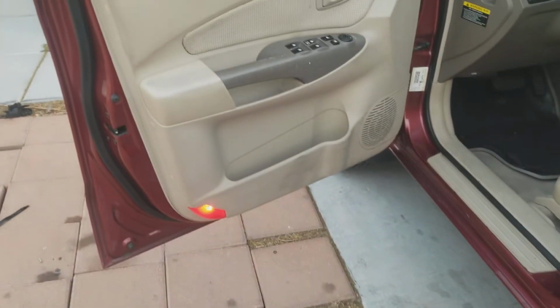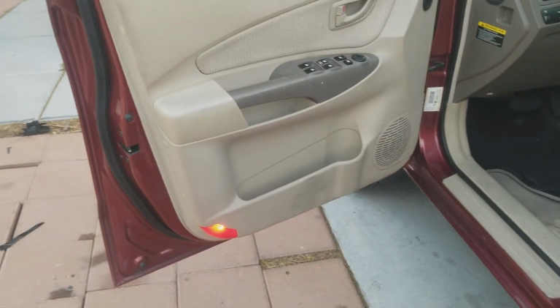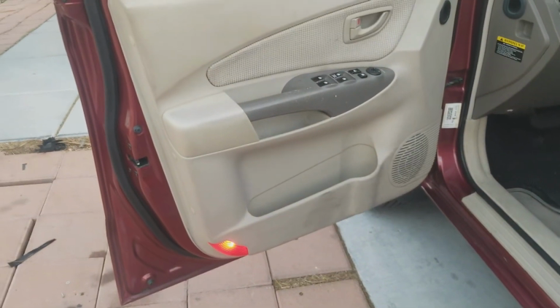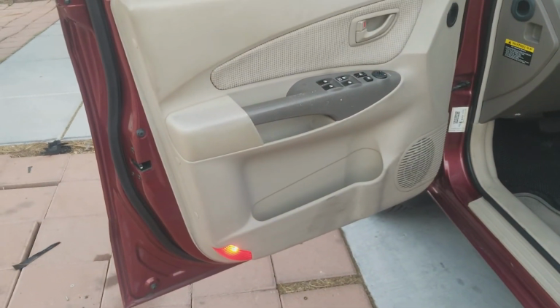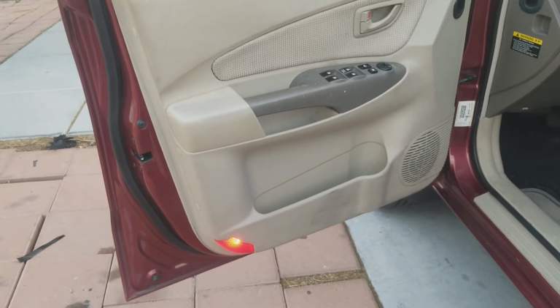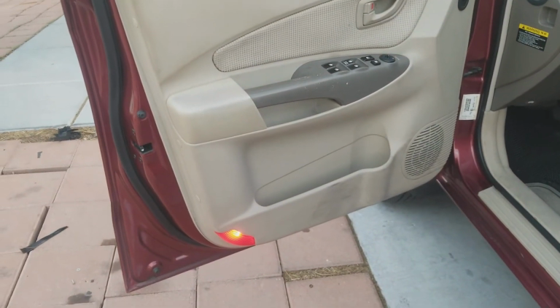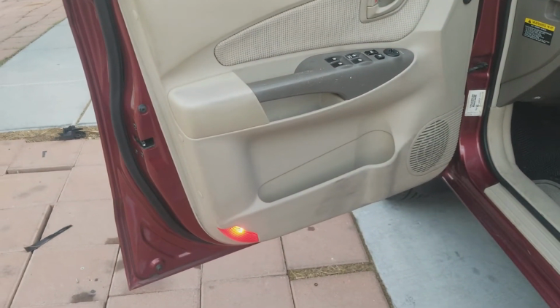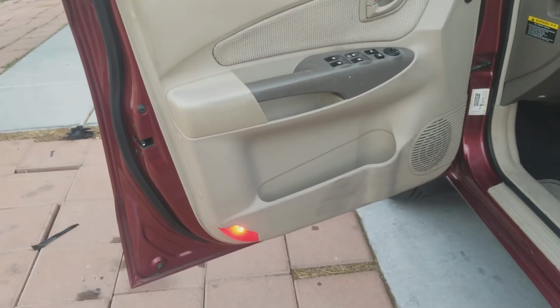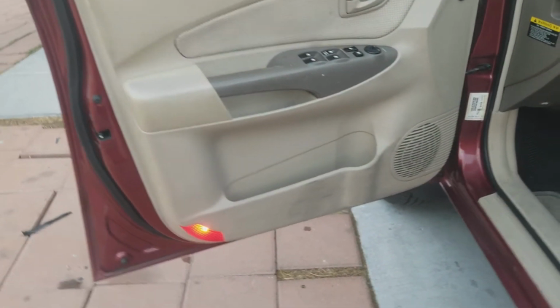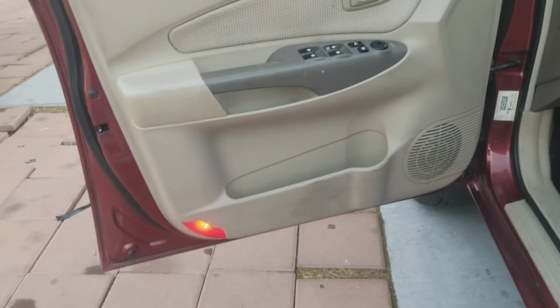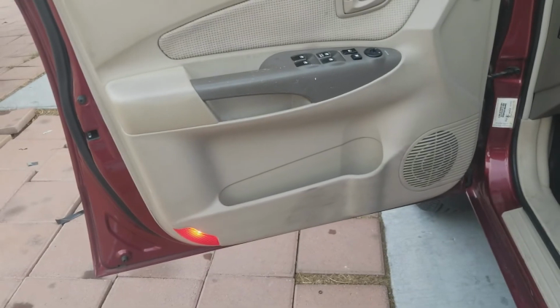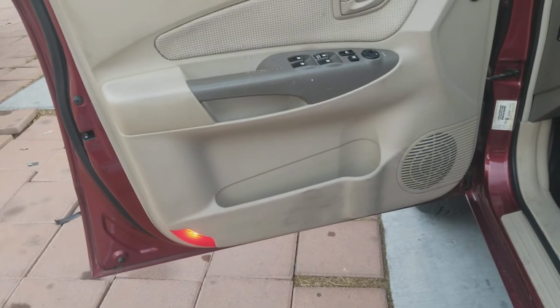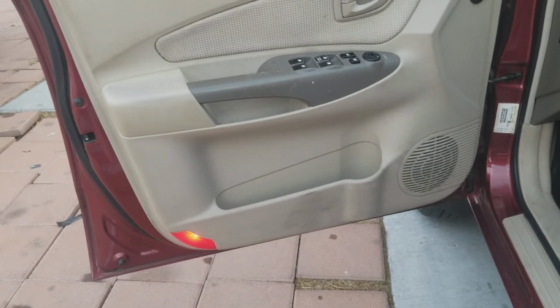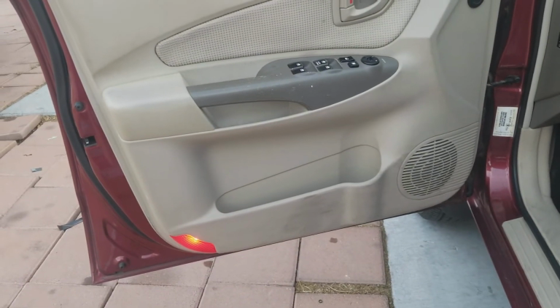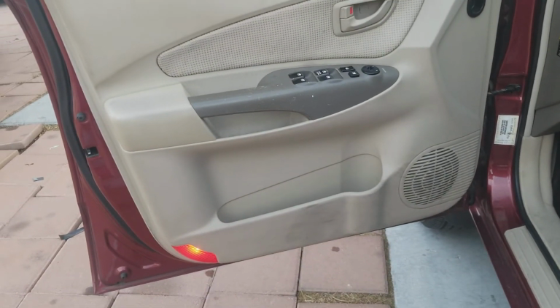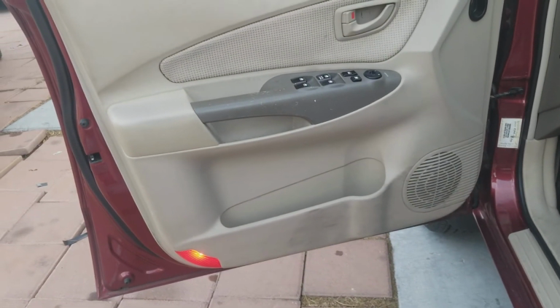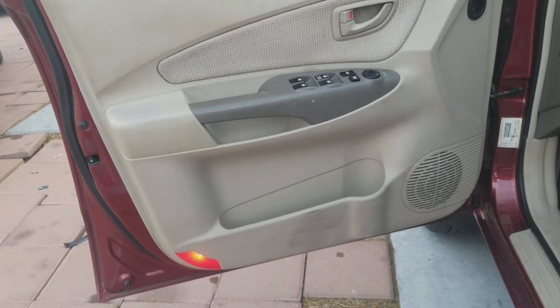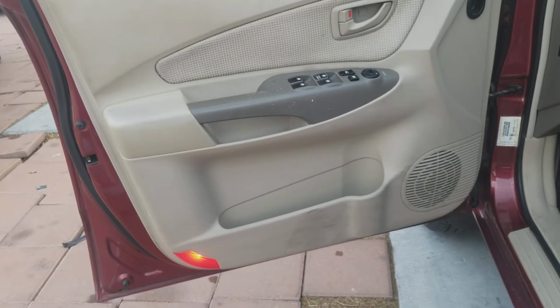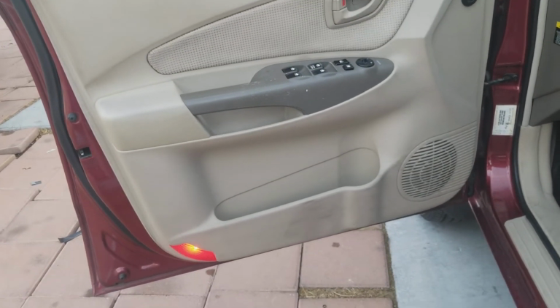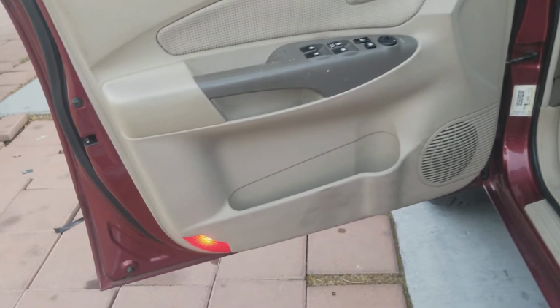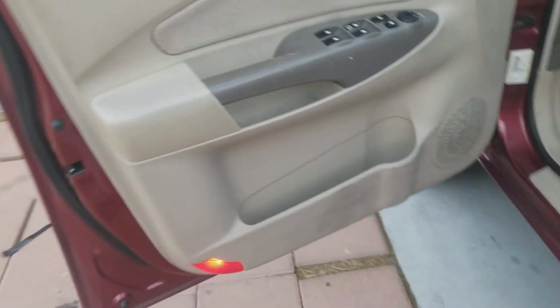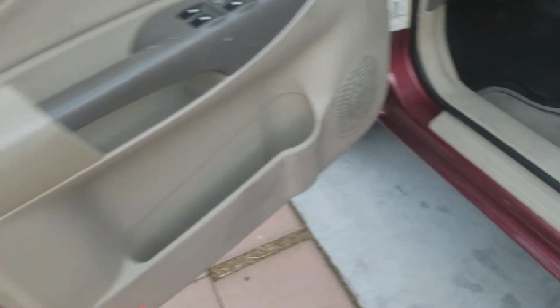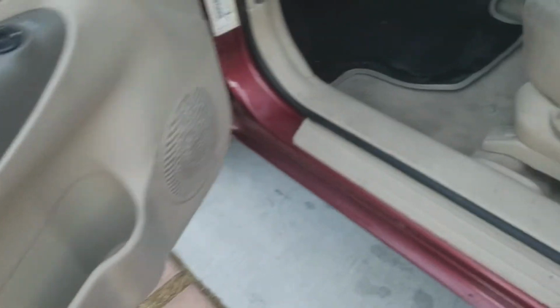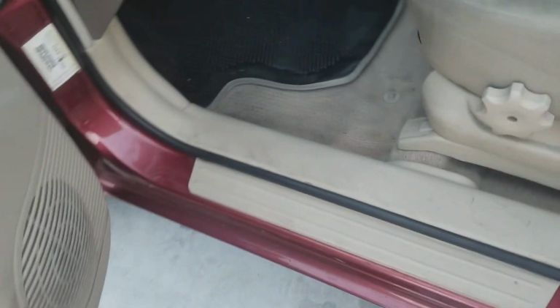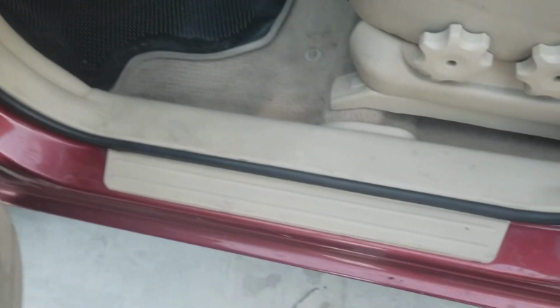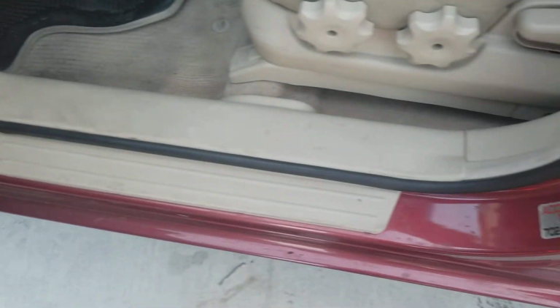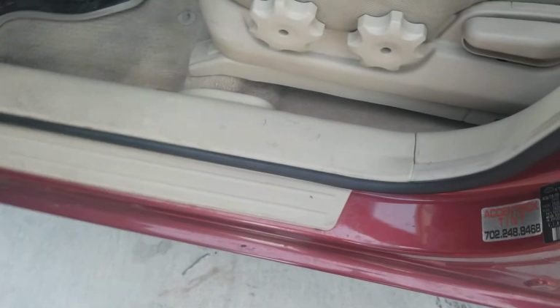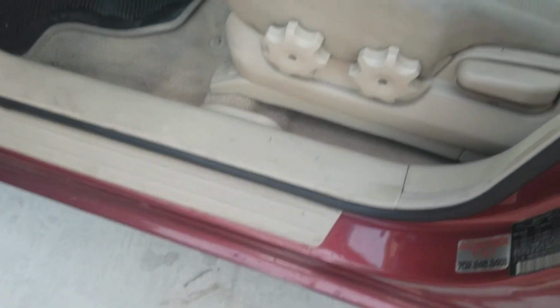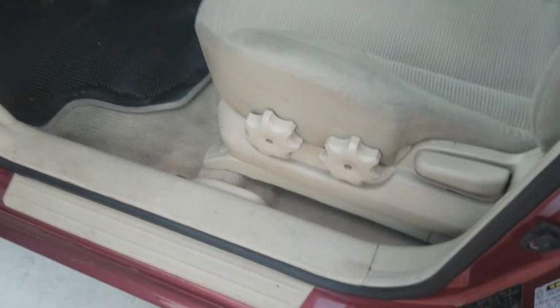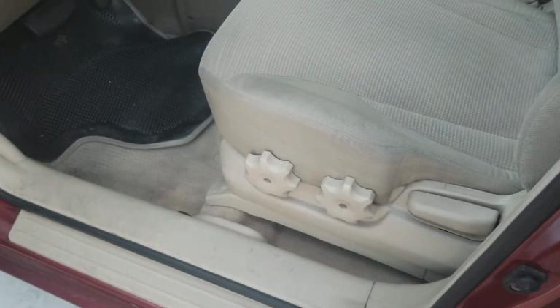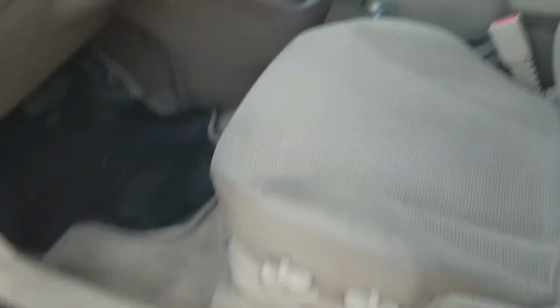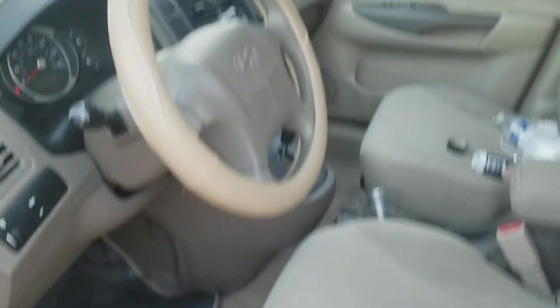I cleaned up the bottom of the door panel to the best of my ability. Probably with a stronger cleaner you could get the rest of that off, but most of it's gone. Same thing with the rocker panel, and same thing with the other side over there.